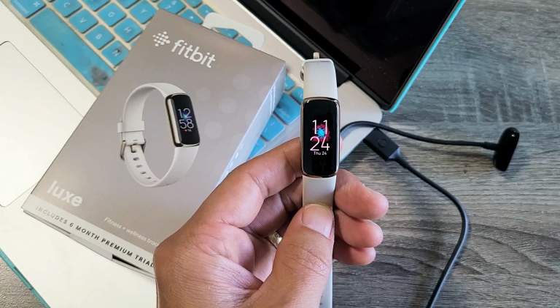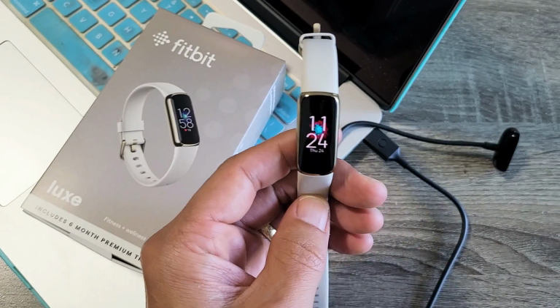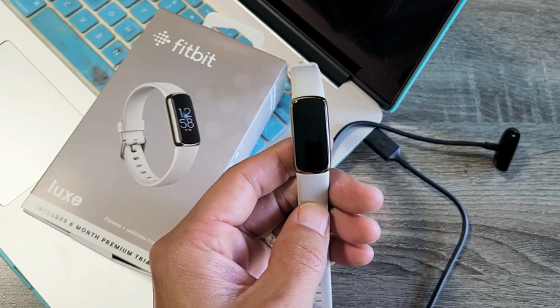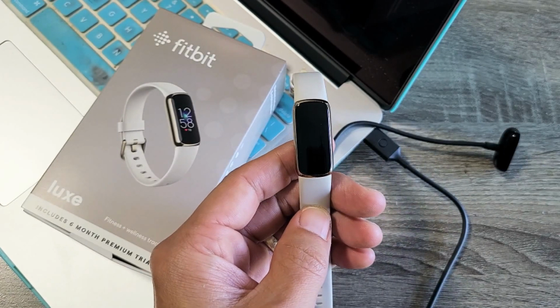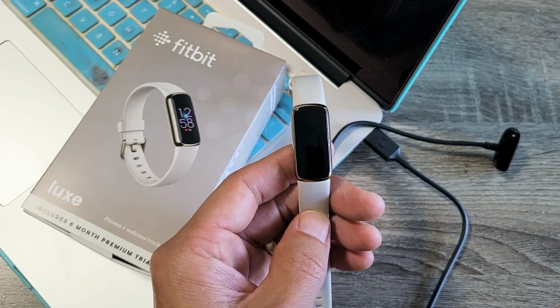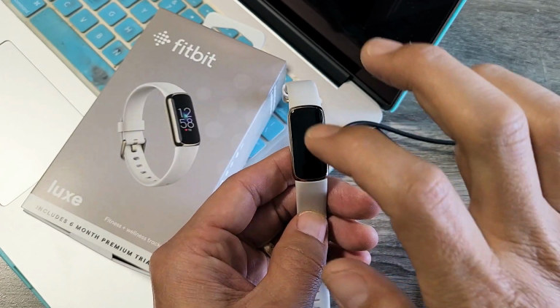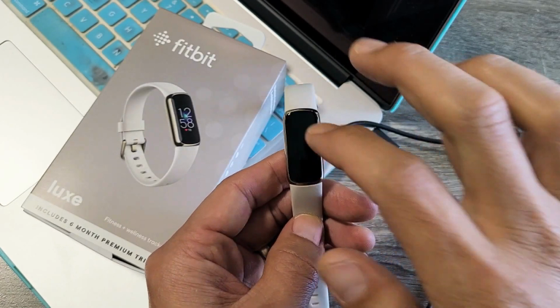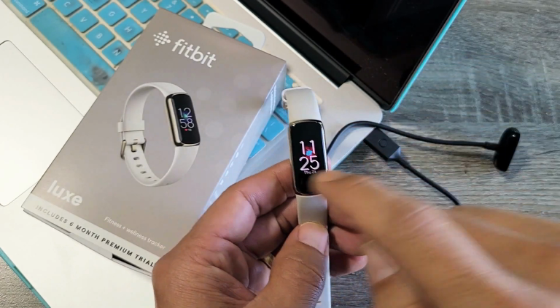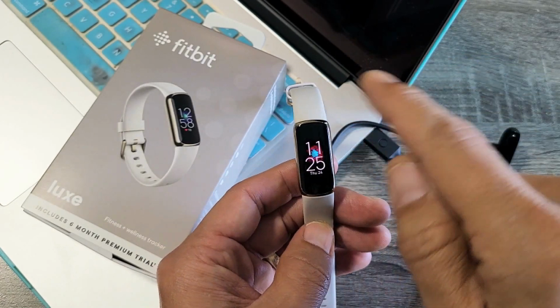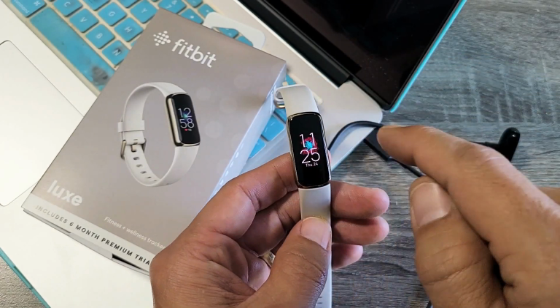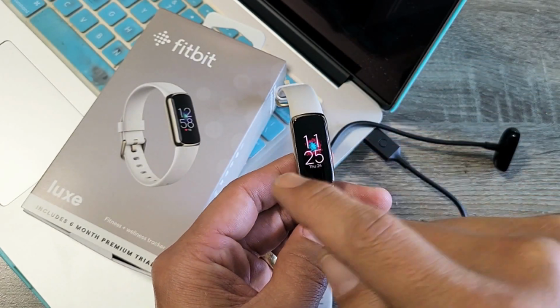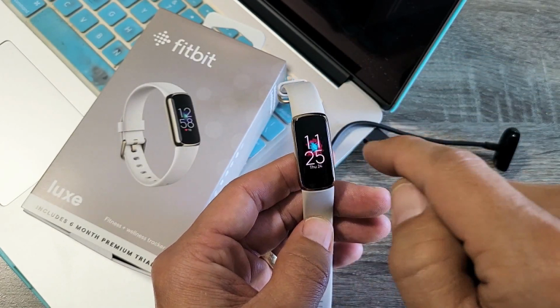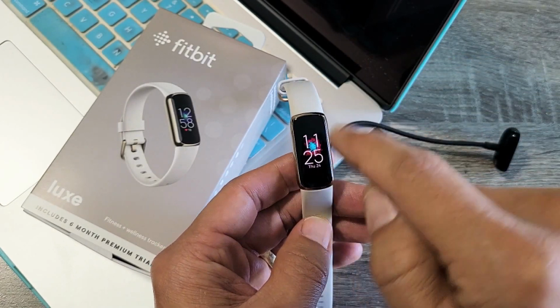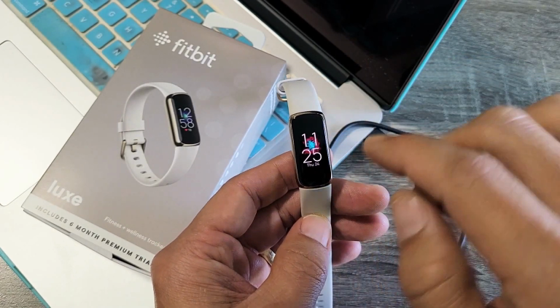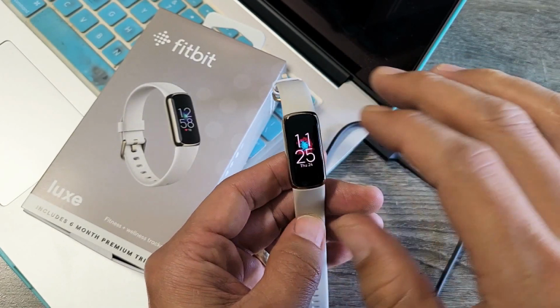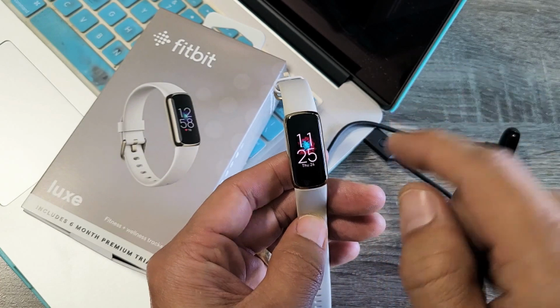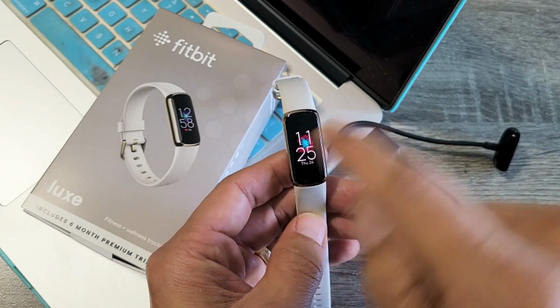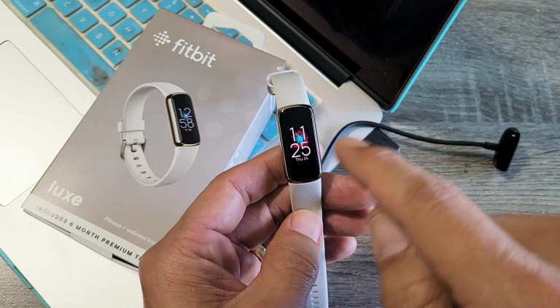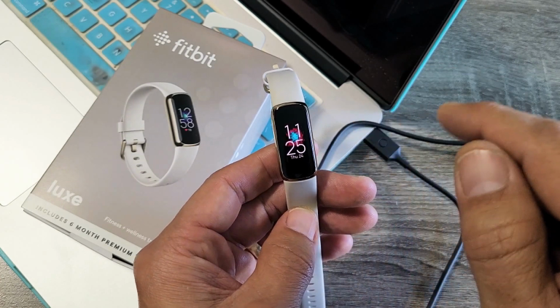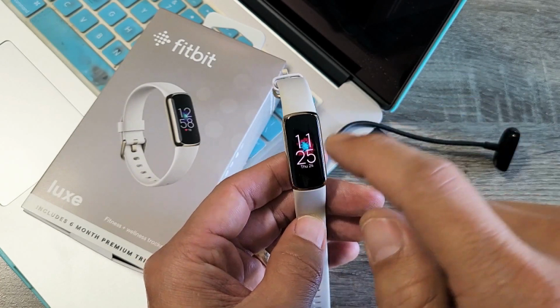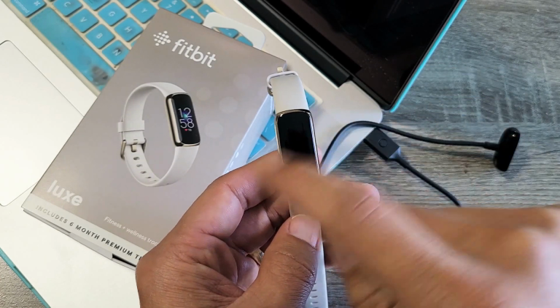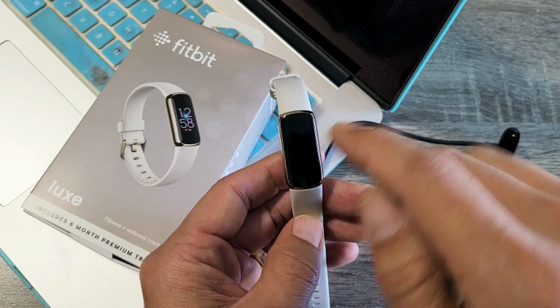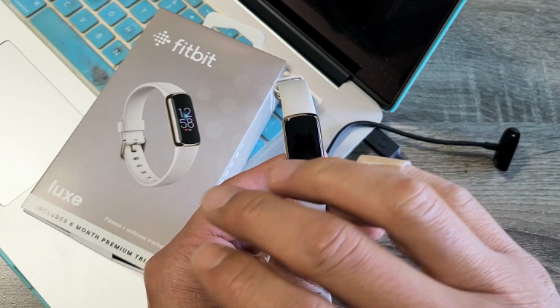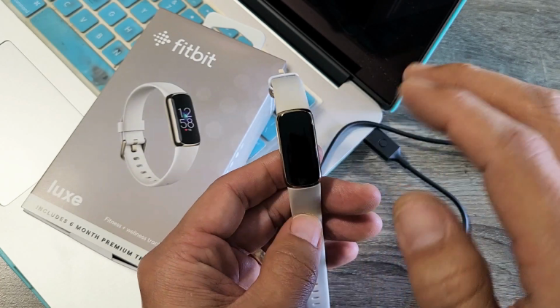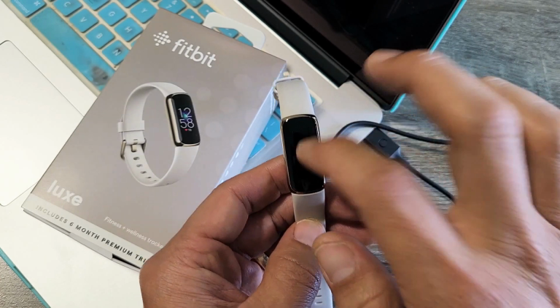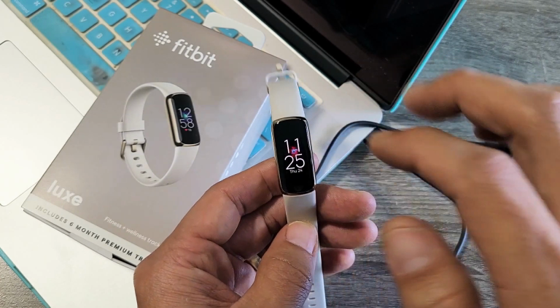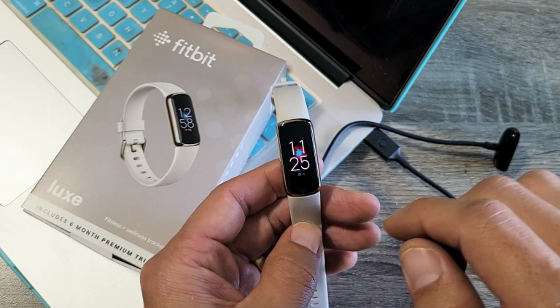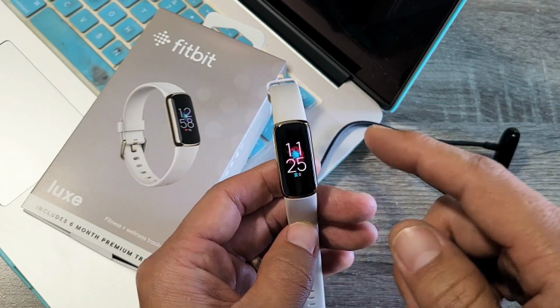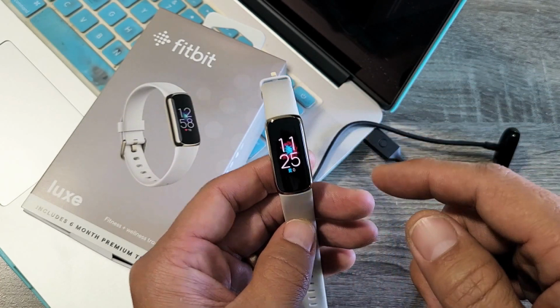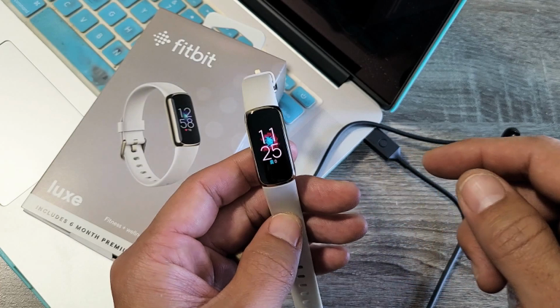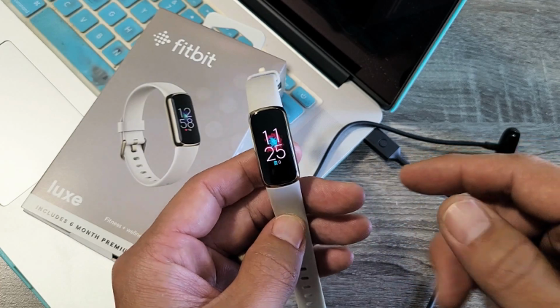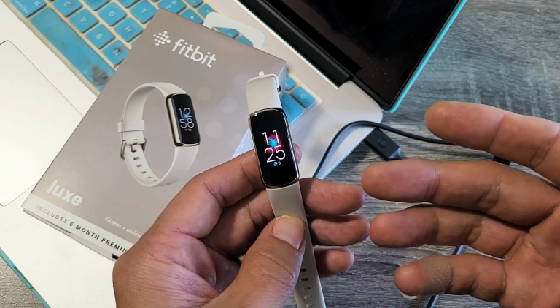So you have a Fitbit Luxe and you have an issue where the screen is maybe stuck, frozen, or basically unresponsive and you cannot restart or do anything on your Fitbit Luxe. What you need to do is this.